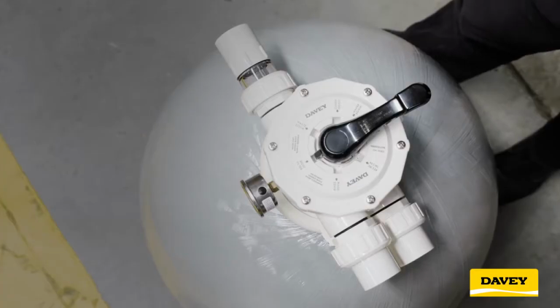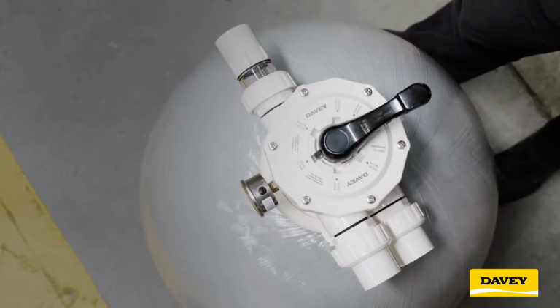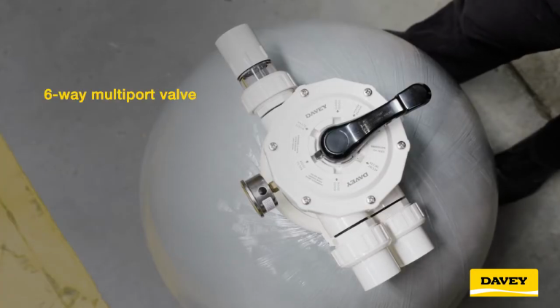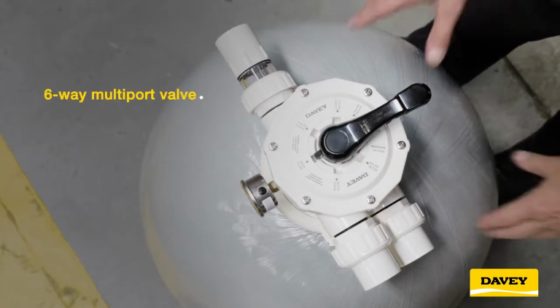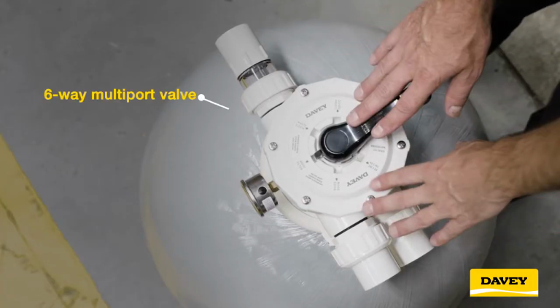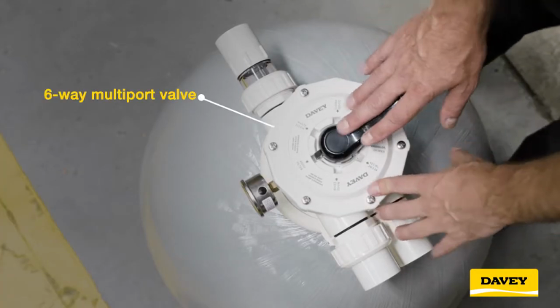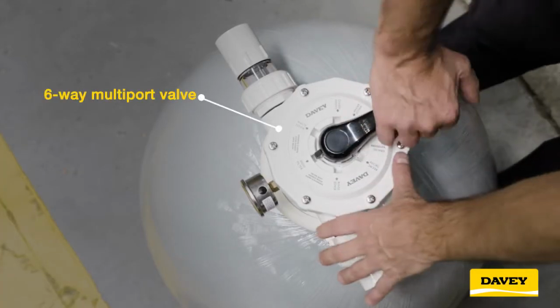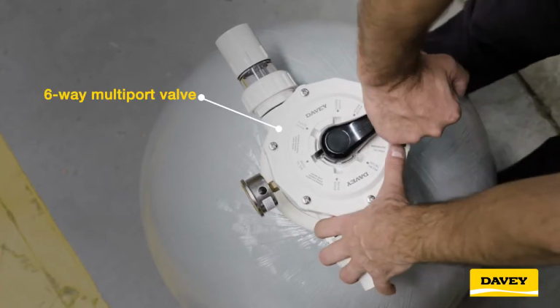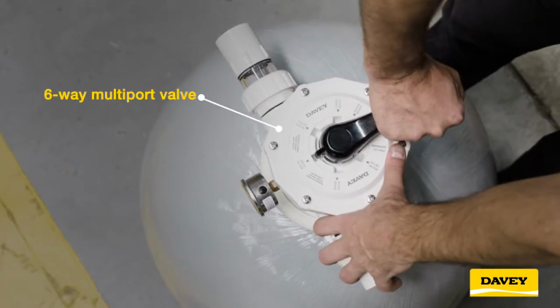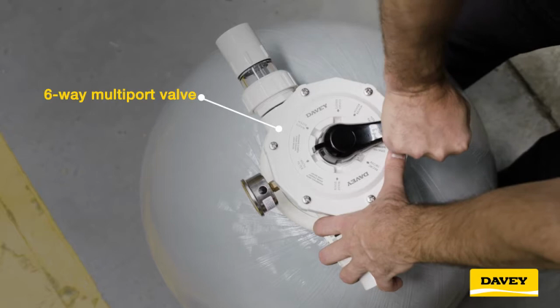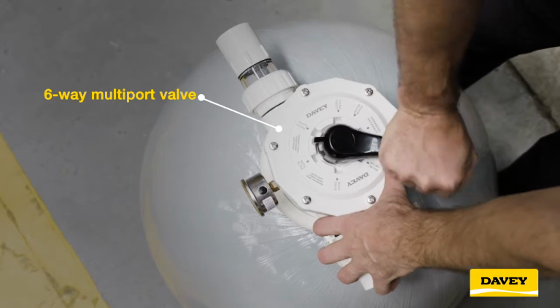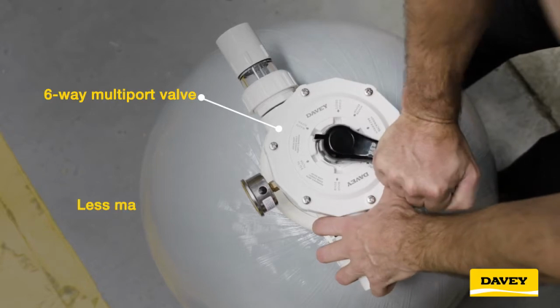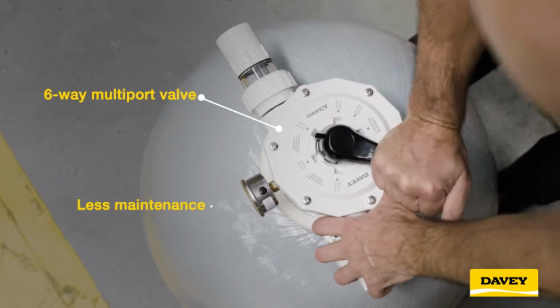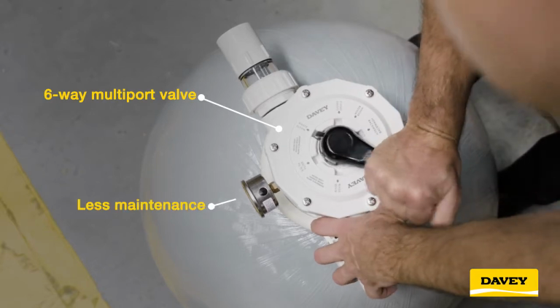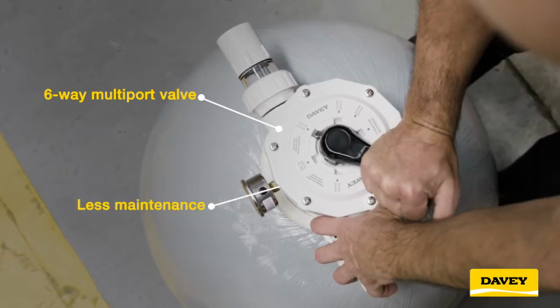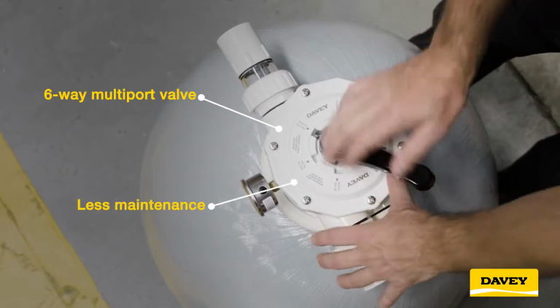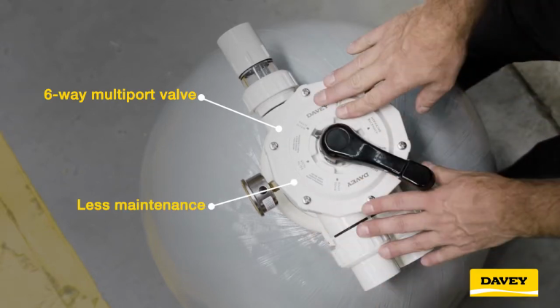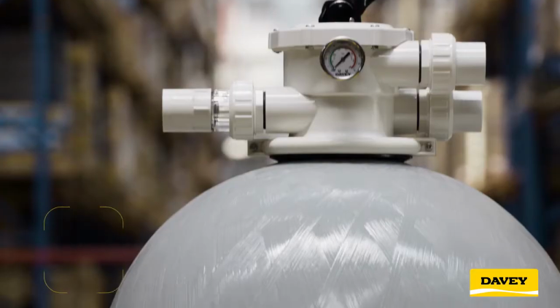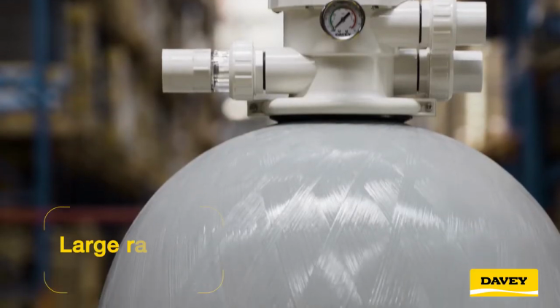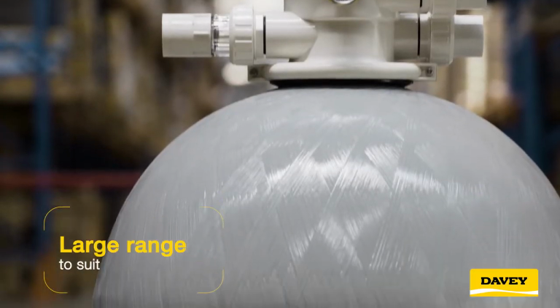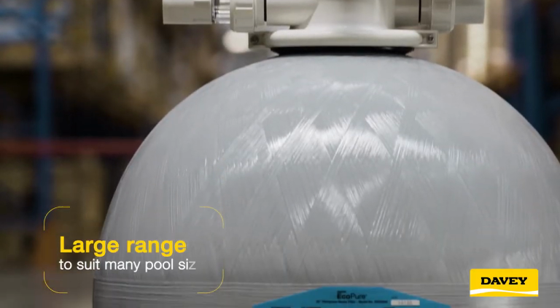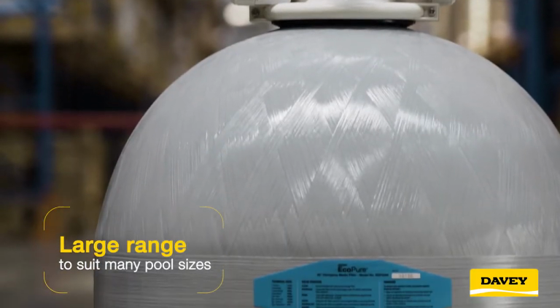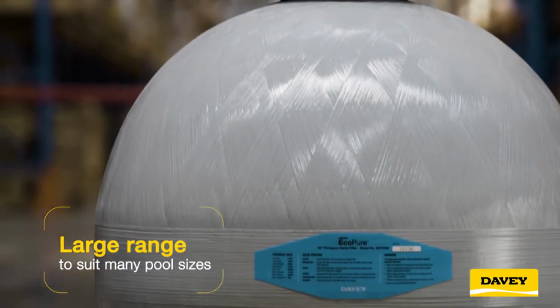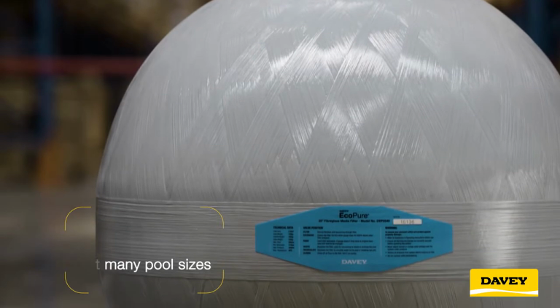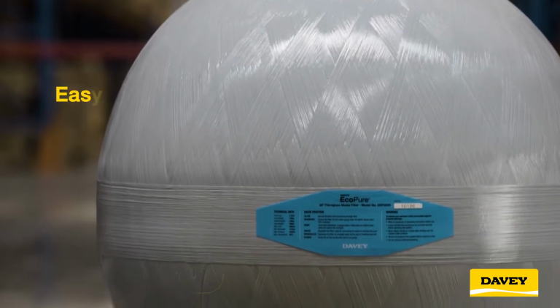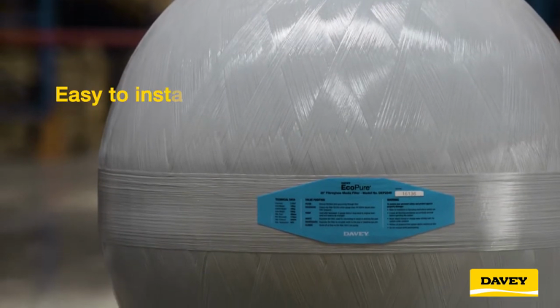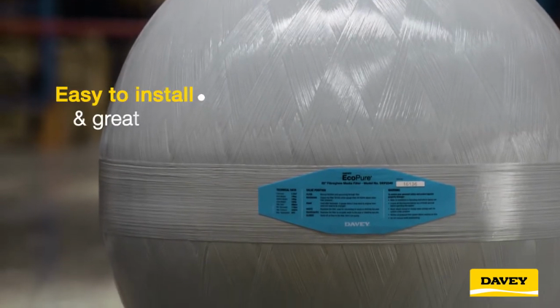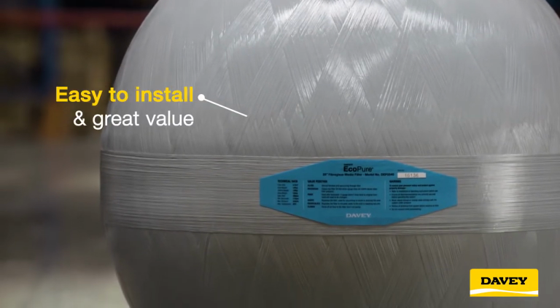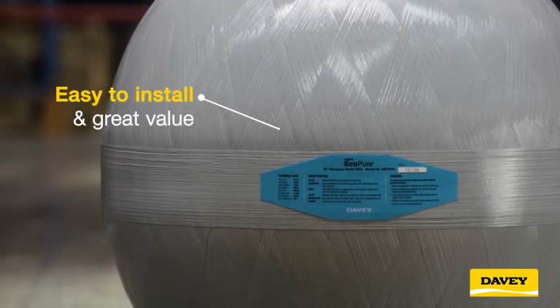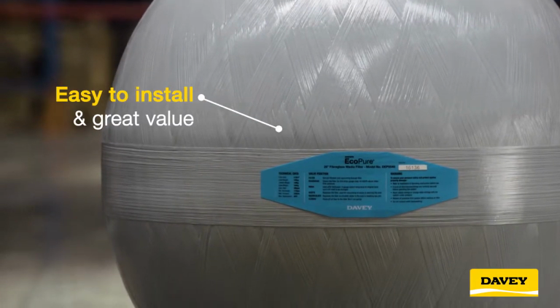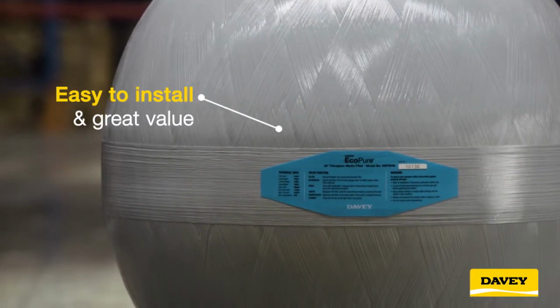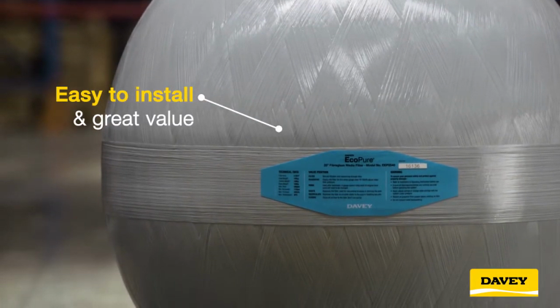The 40 and 50mm multiport valves gives you greater efficiency and reliability, resulting in less maintenance. With a large range to suit many pool sizes, the EcoPure is easy to install and great value.